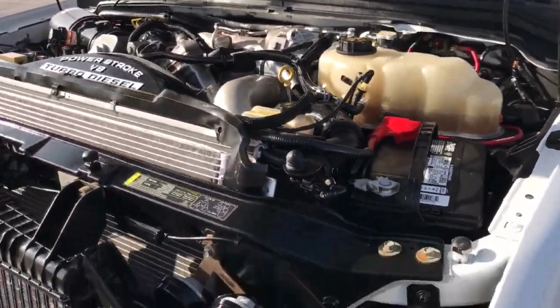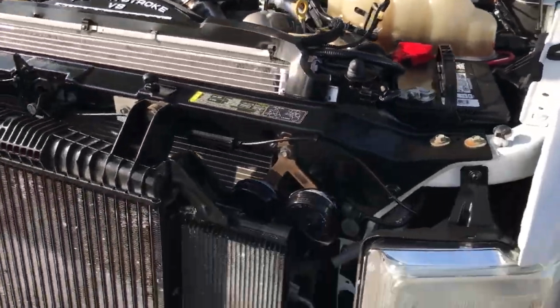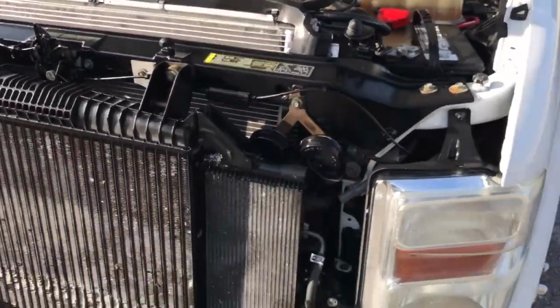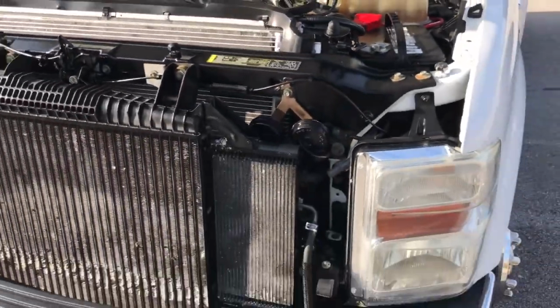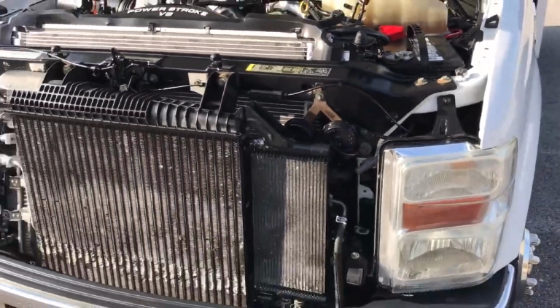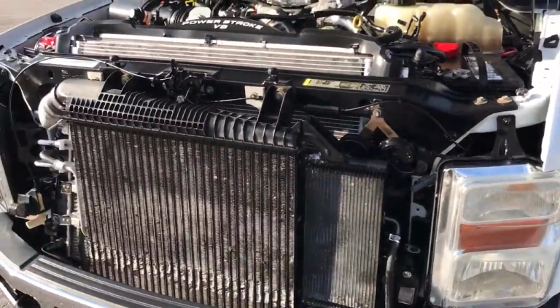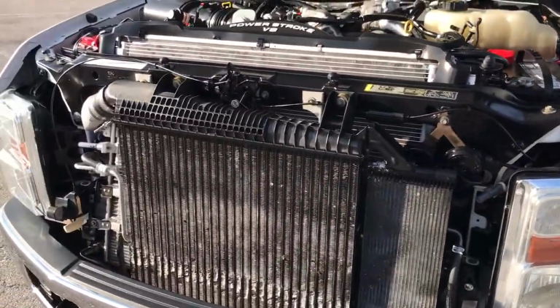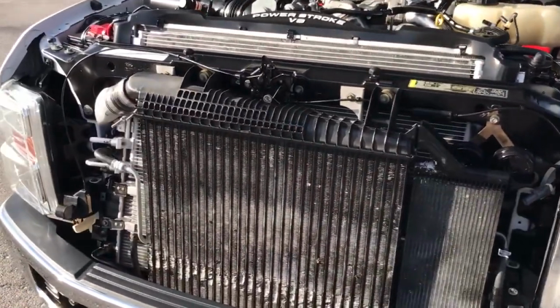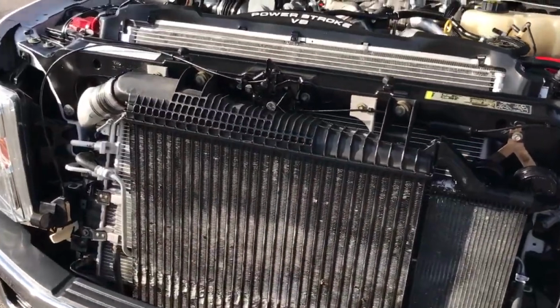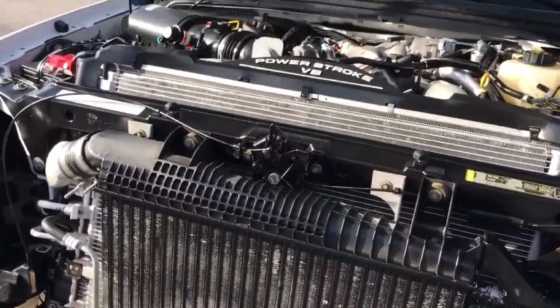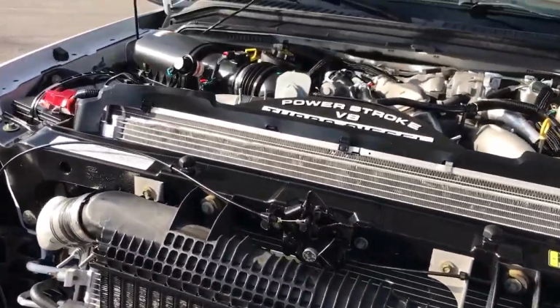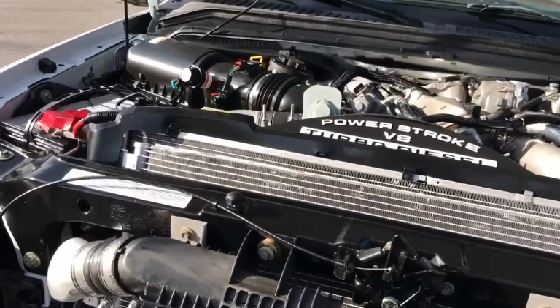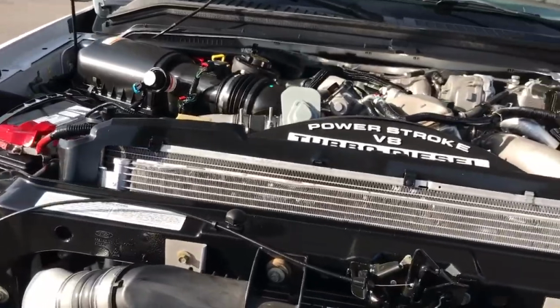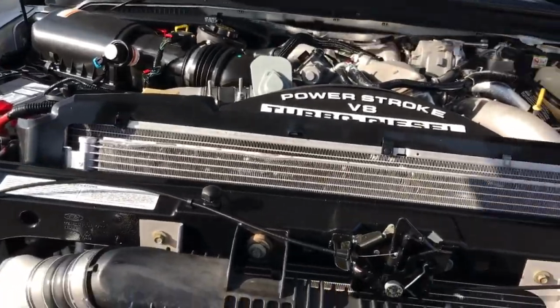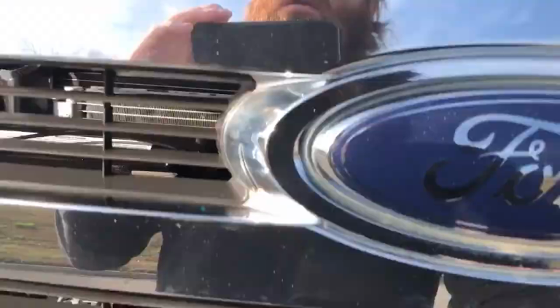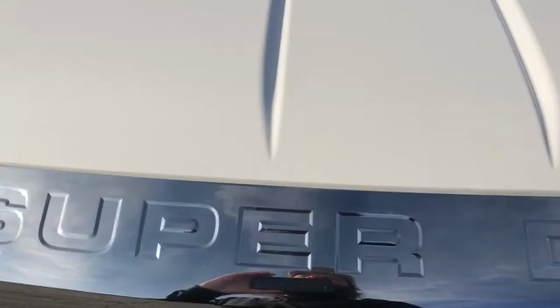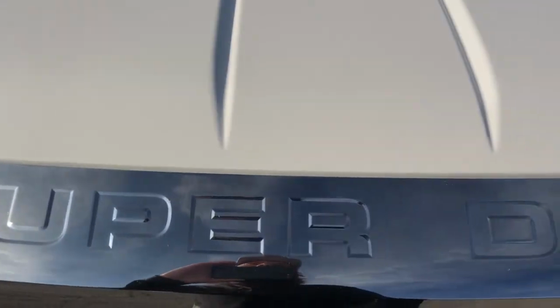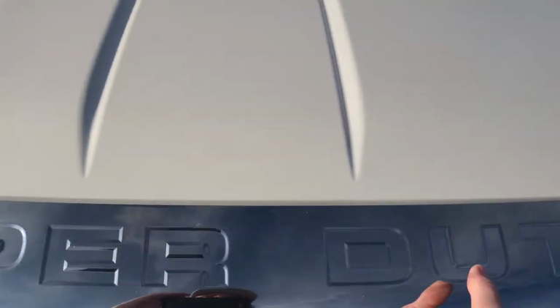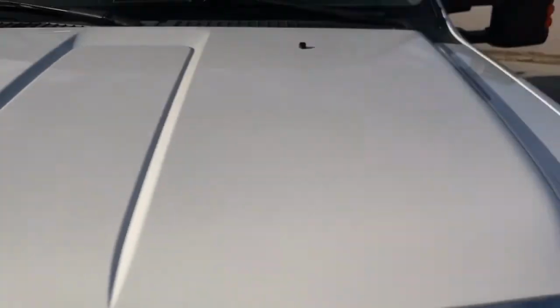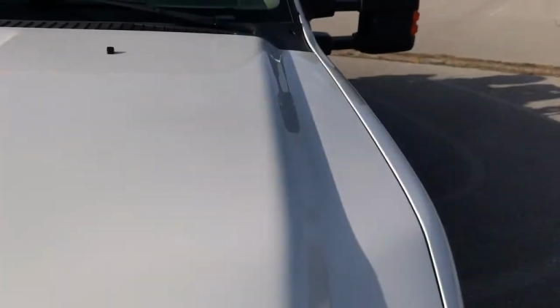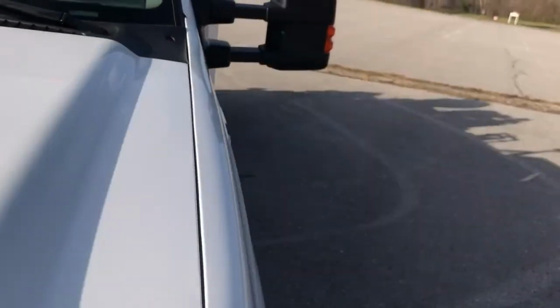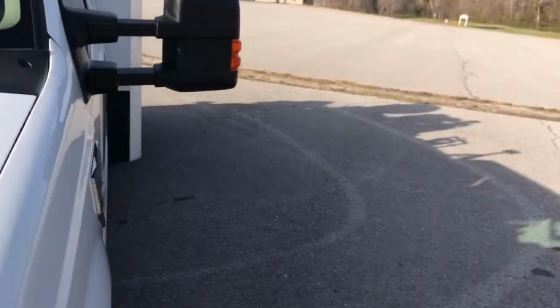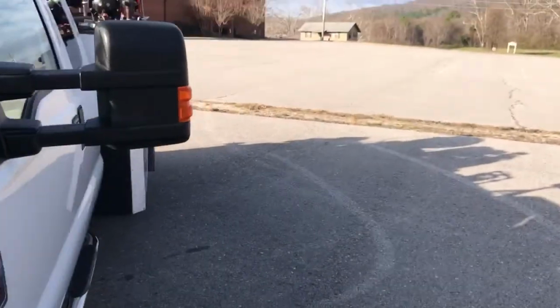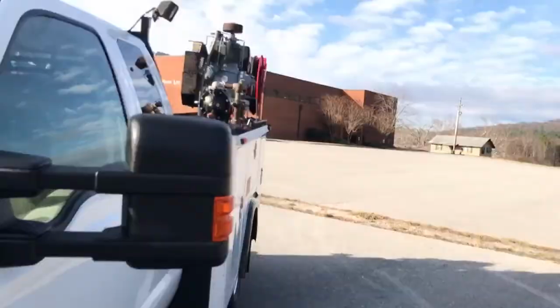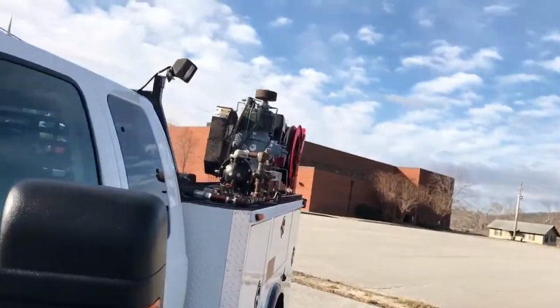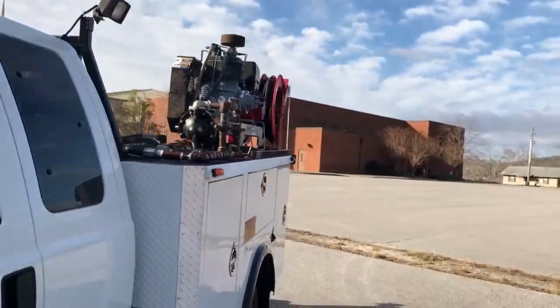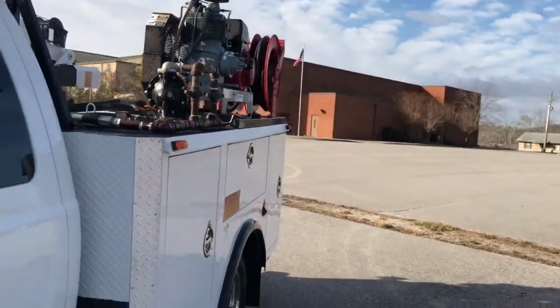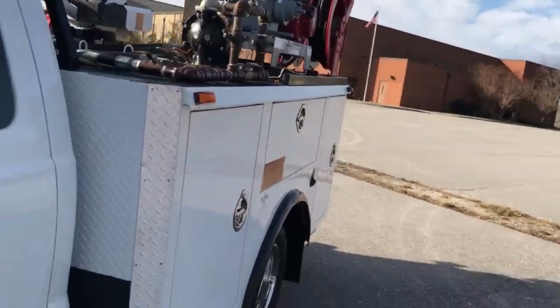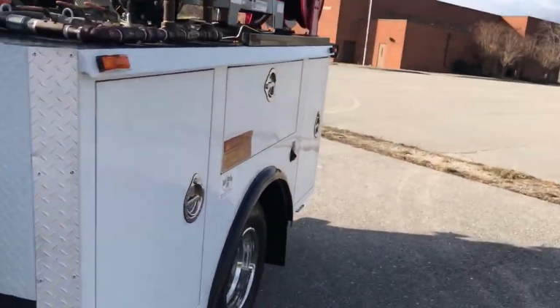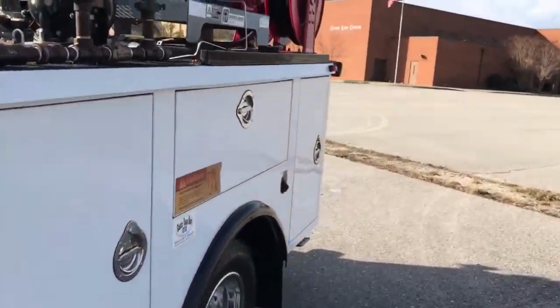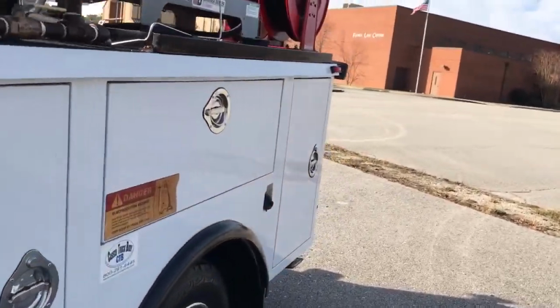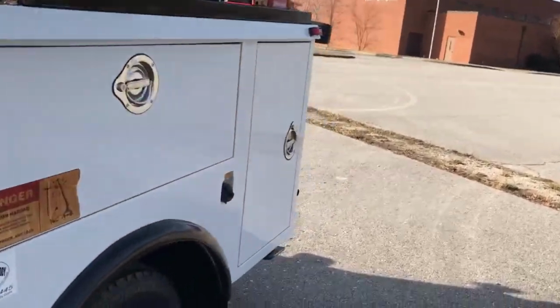Really nice under here. We also put two new batteries in this truck. The engine runs smooth — this is probably one of the smoothest-sounding 6.4s I've heard.